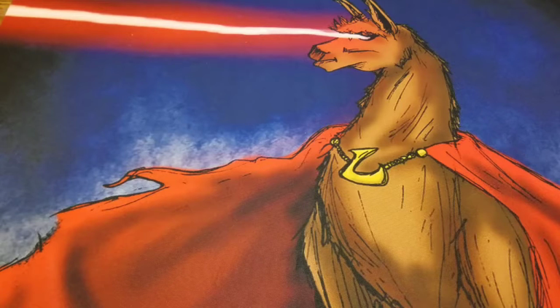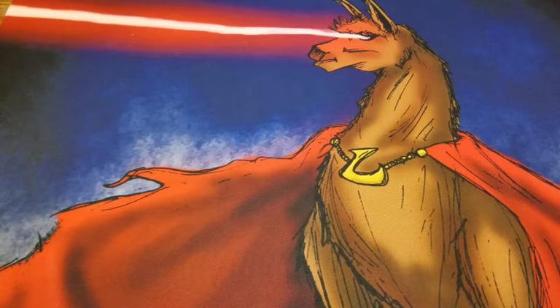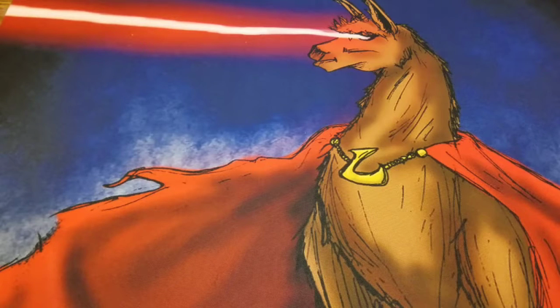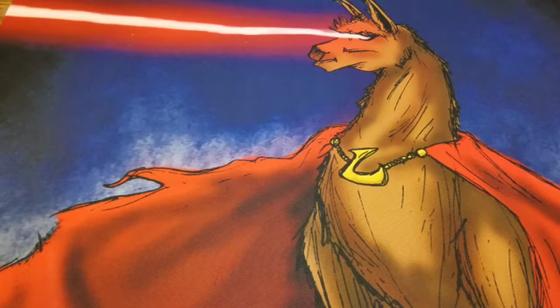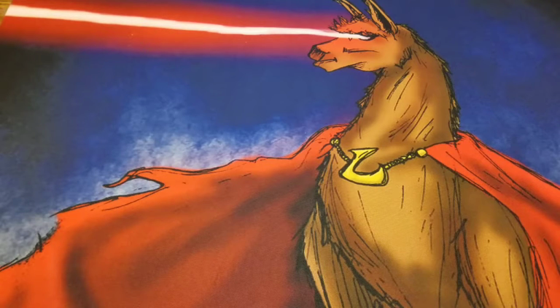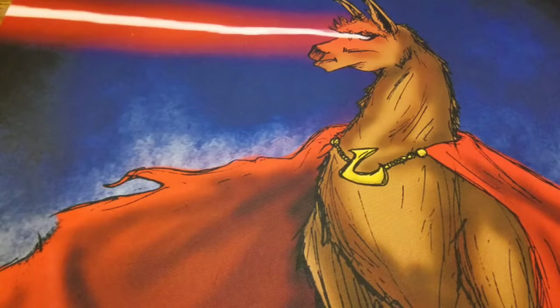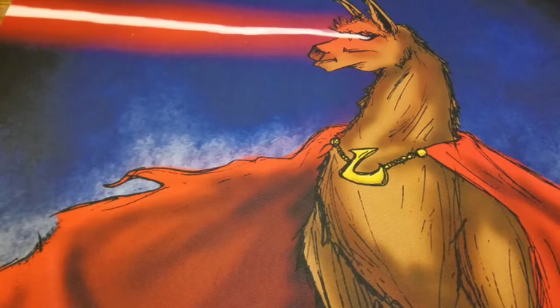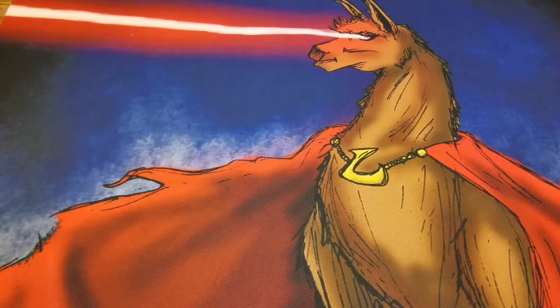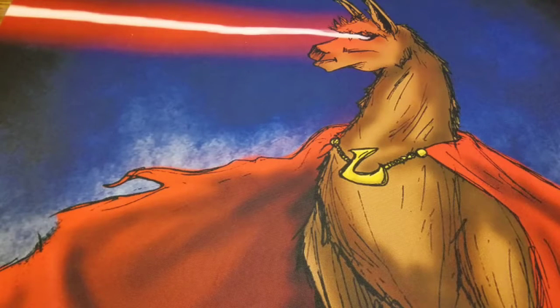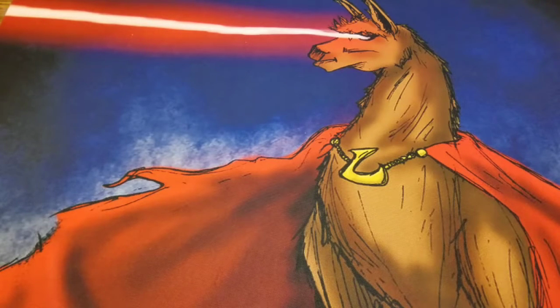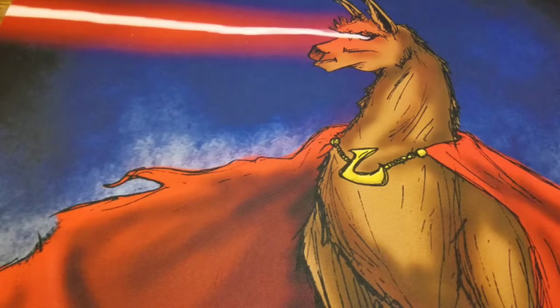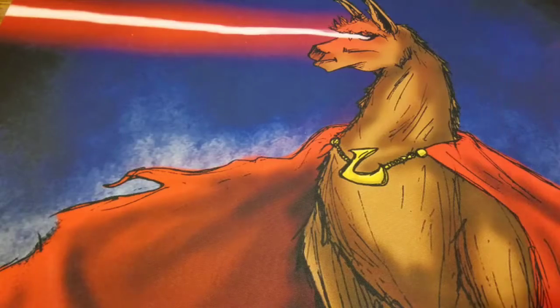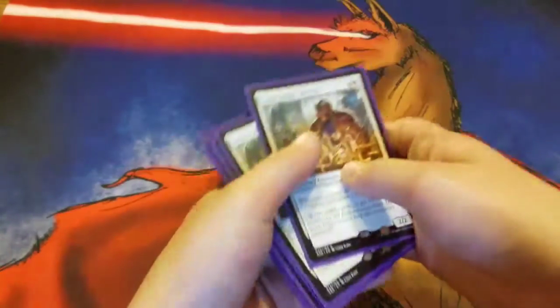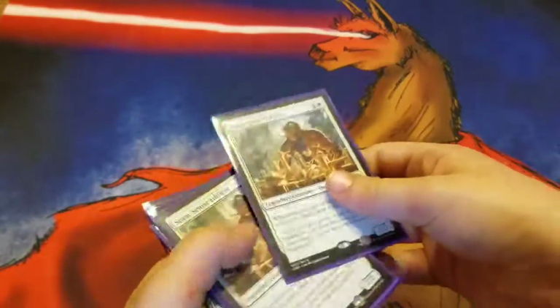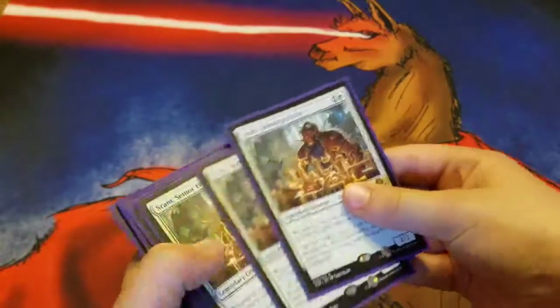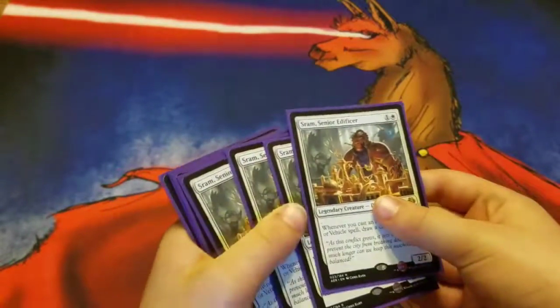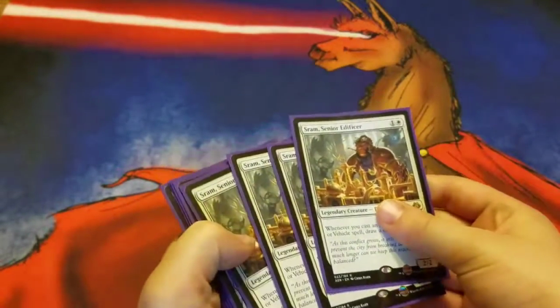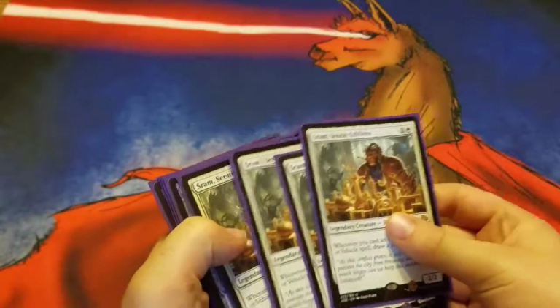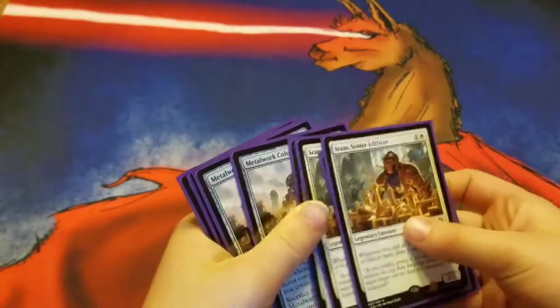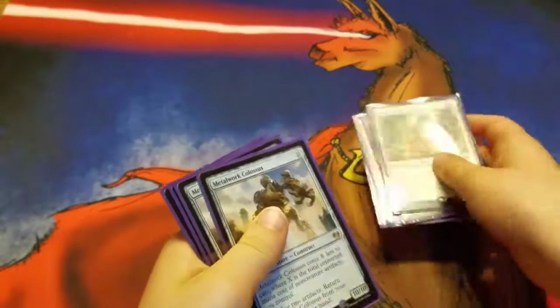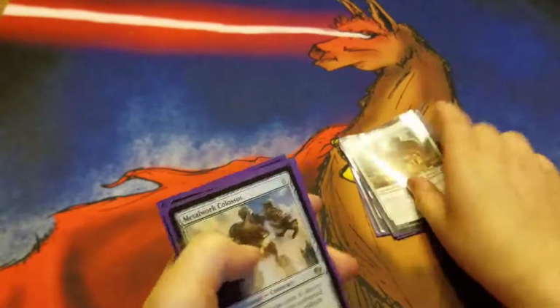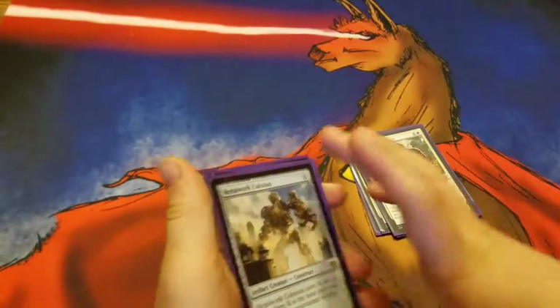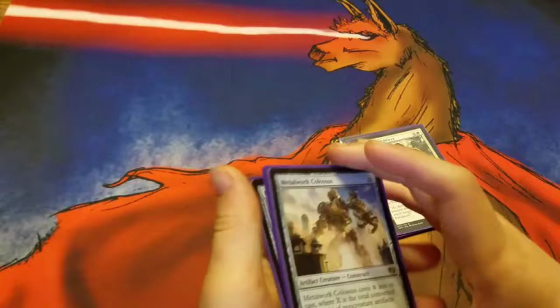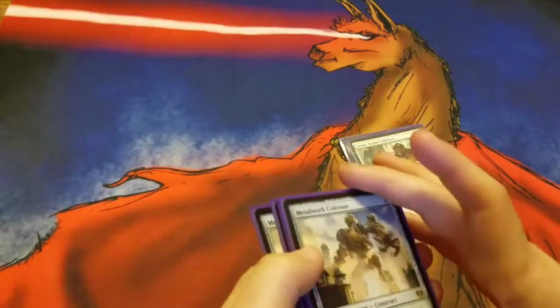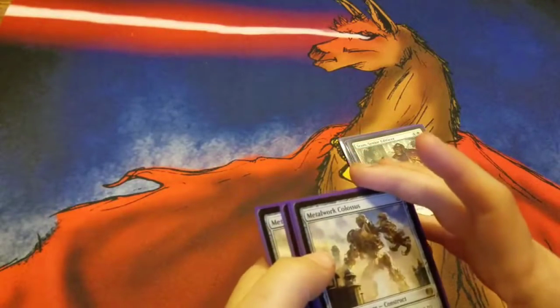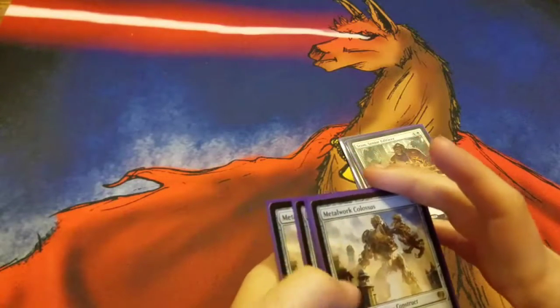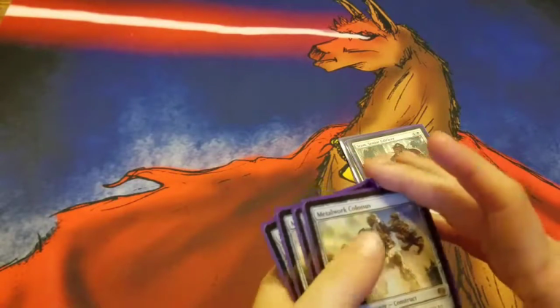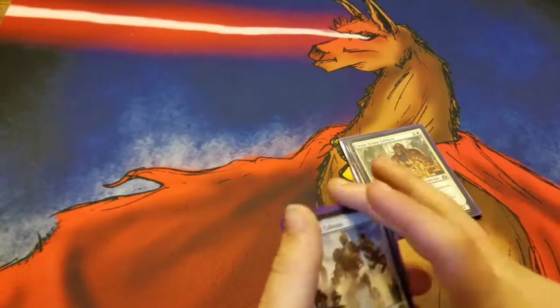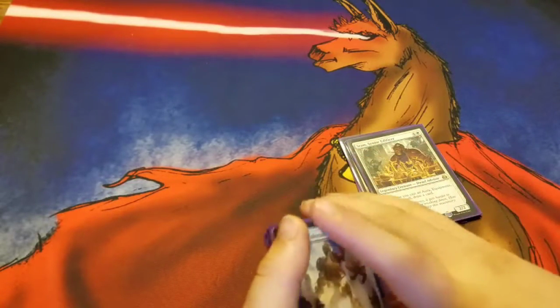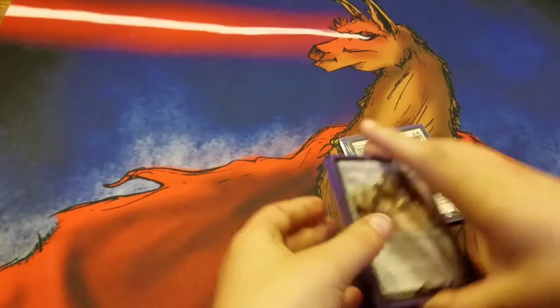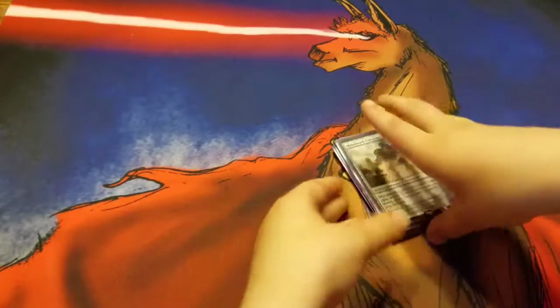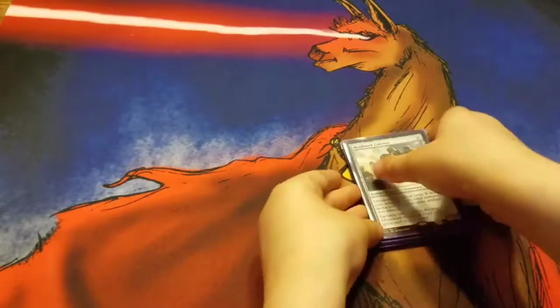So let's get into it. My creatures are four Surrakar and four Metalwork Colossus — those are my creatures.